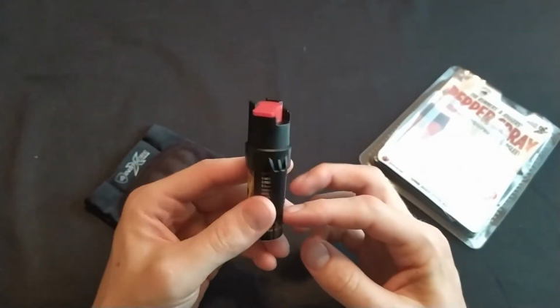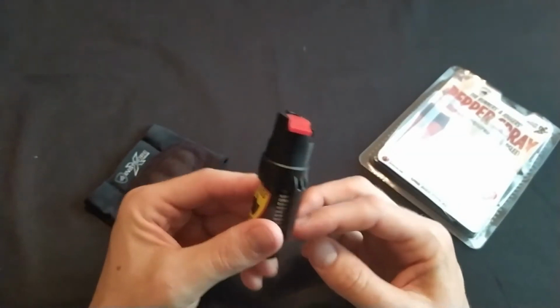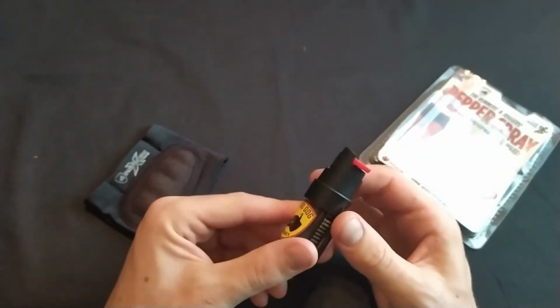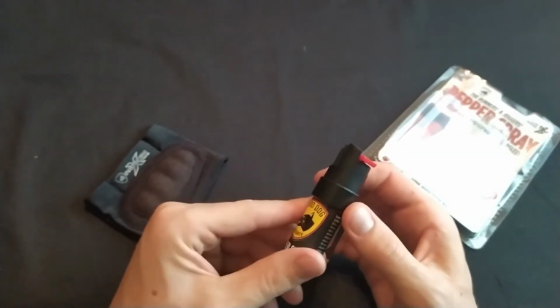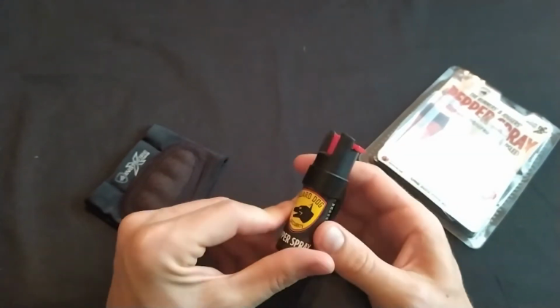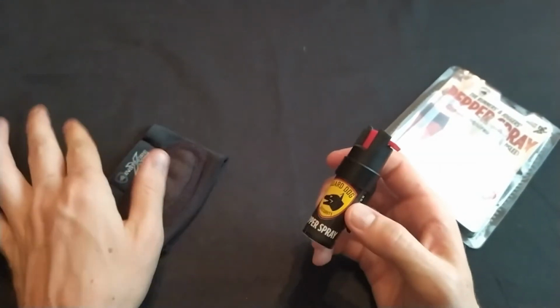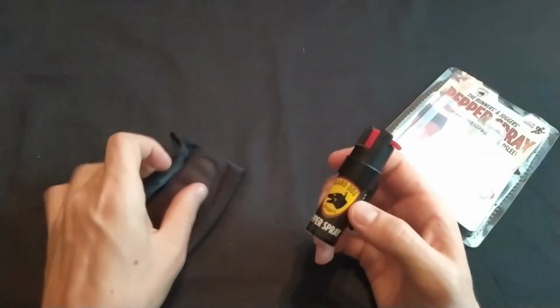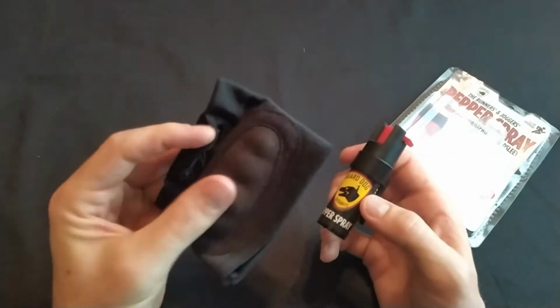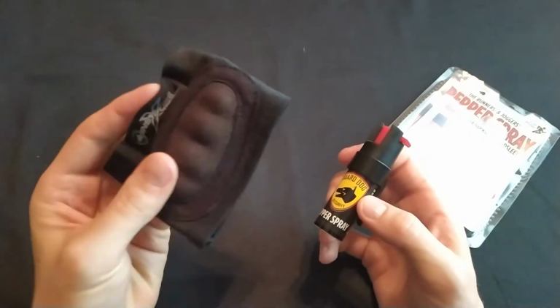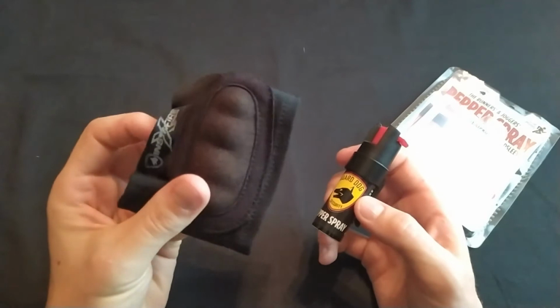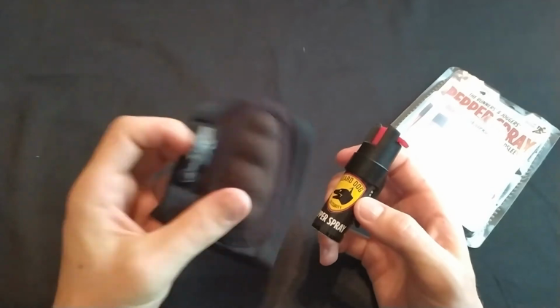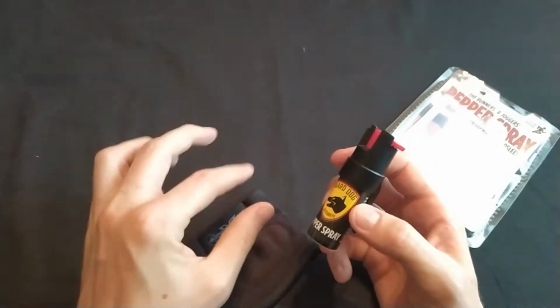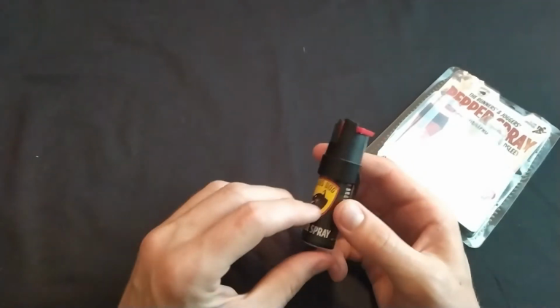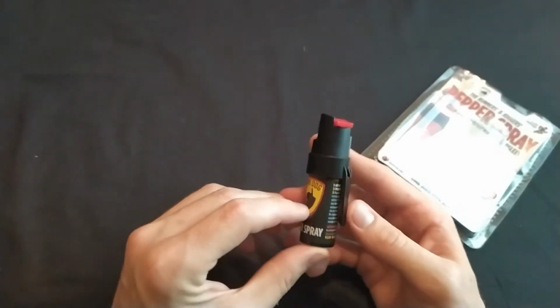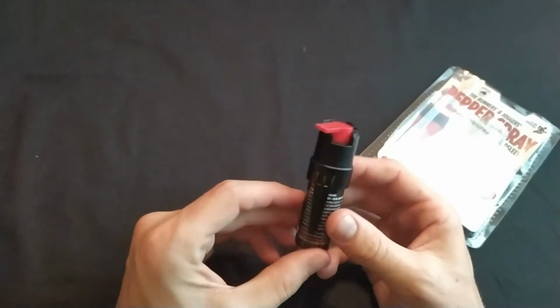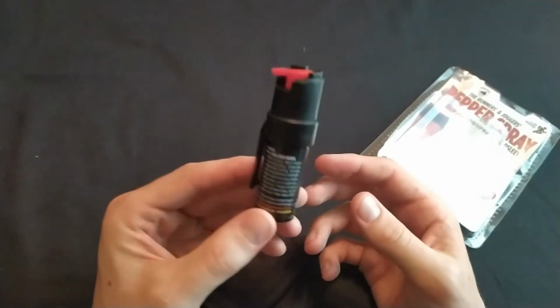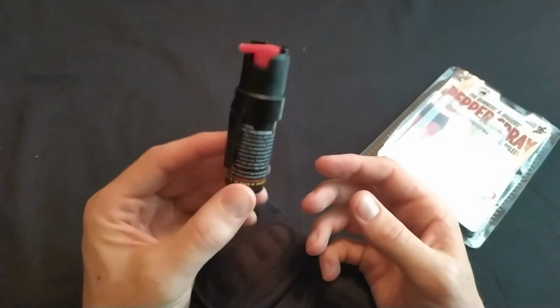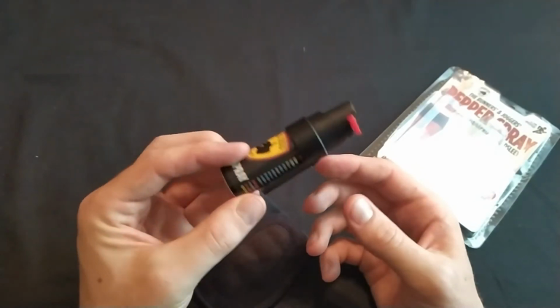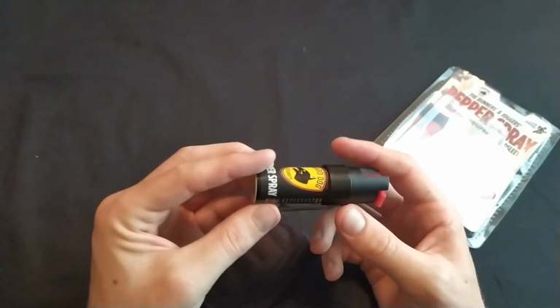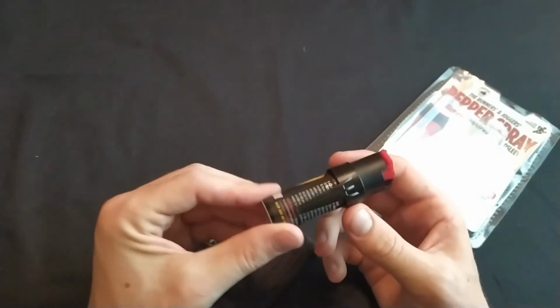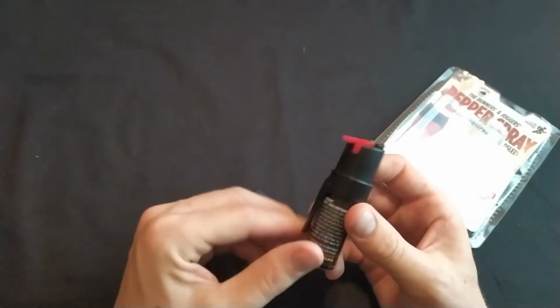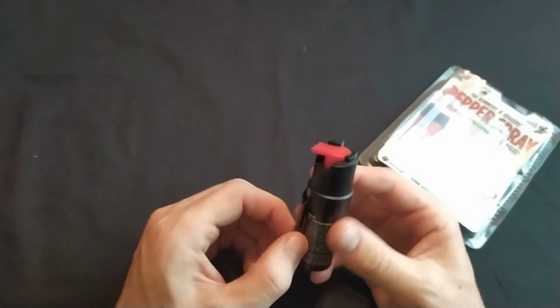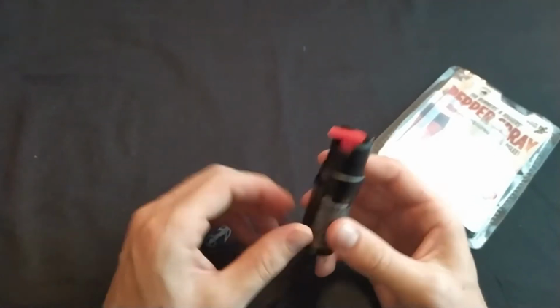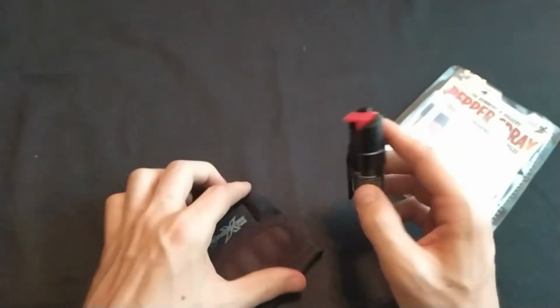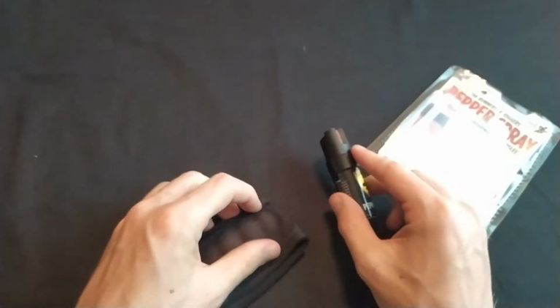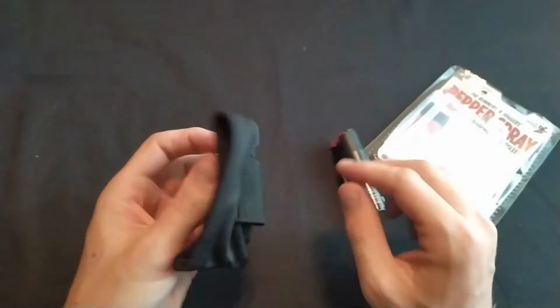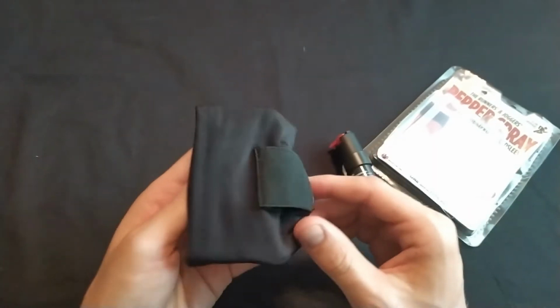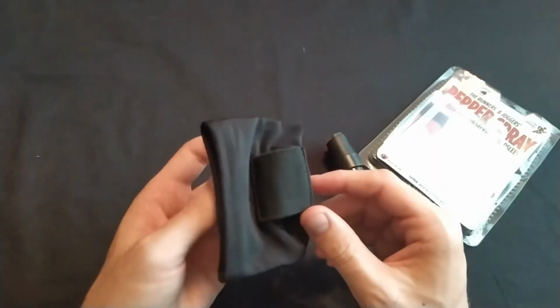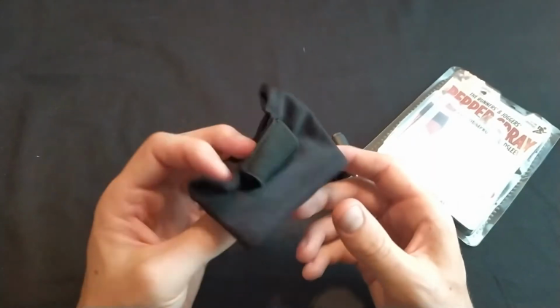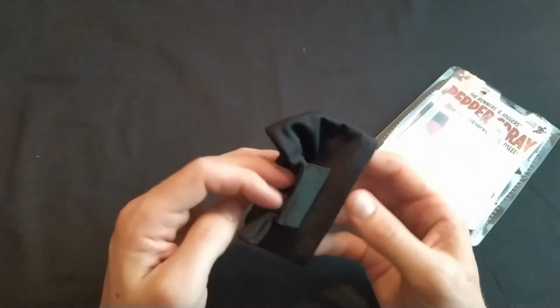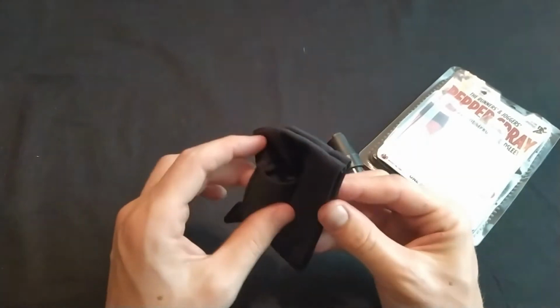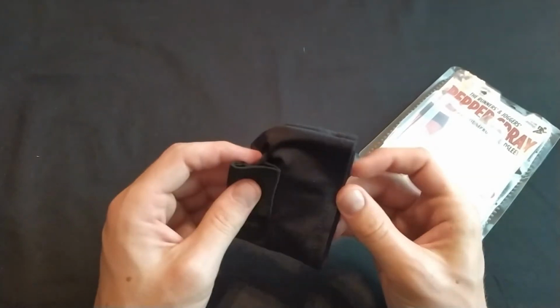It gives us options — you could run with this, and when you're not running you could put it on your belt or clip it on a pocket. I'll go ahead and put on the hand sleeve.